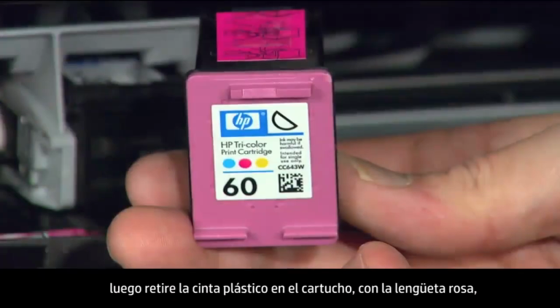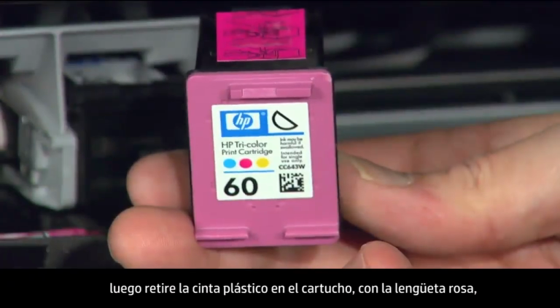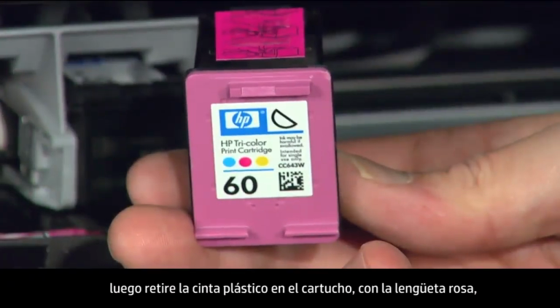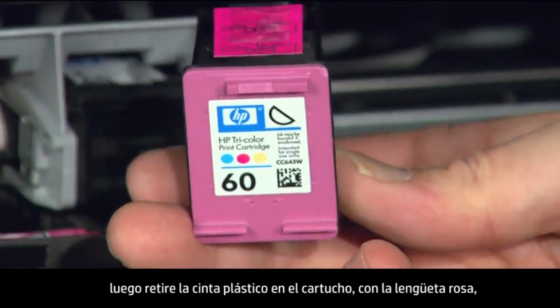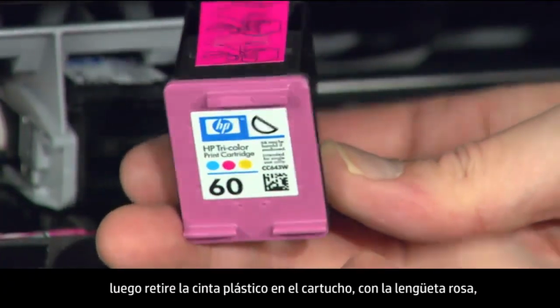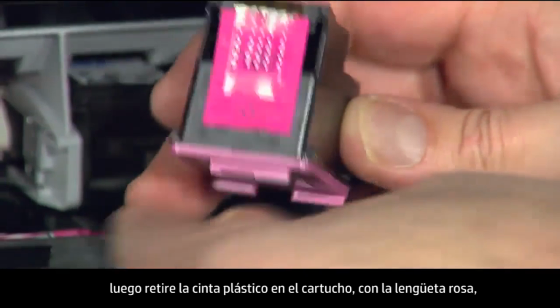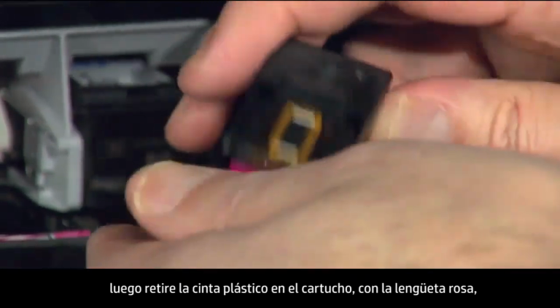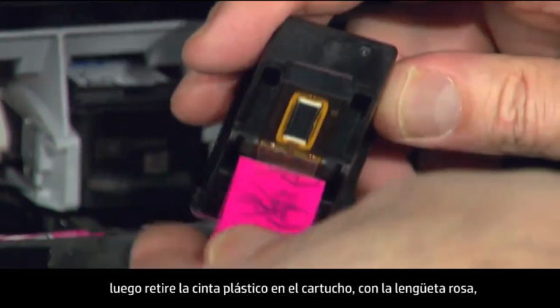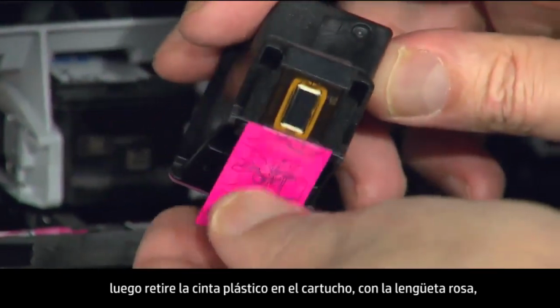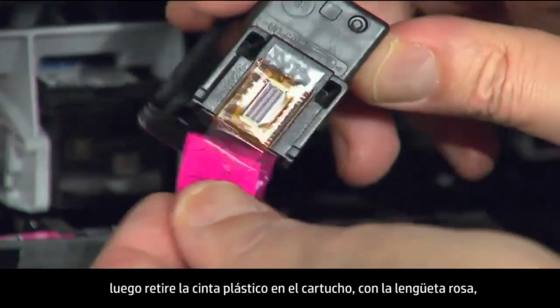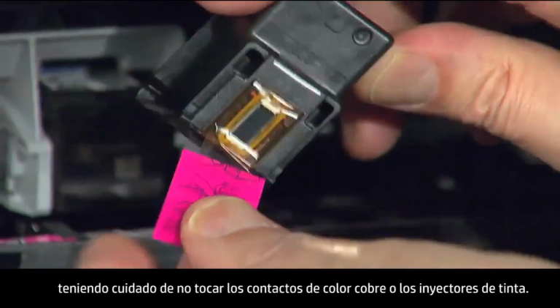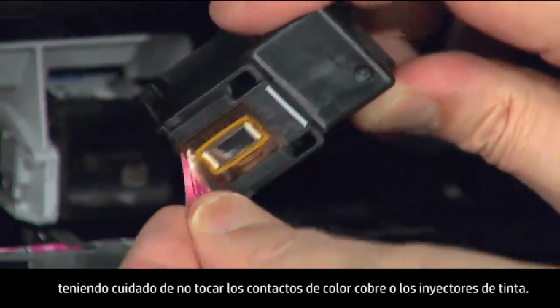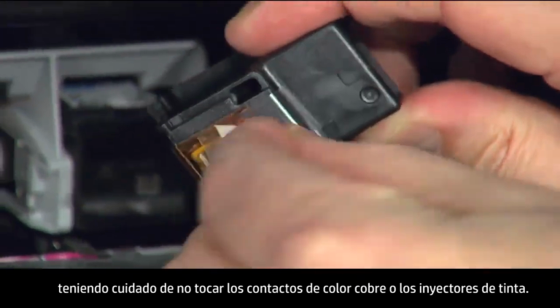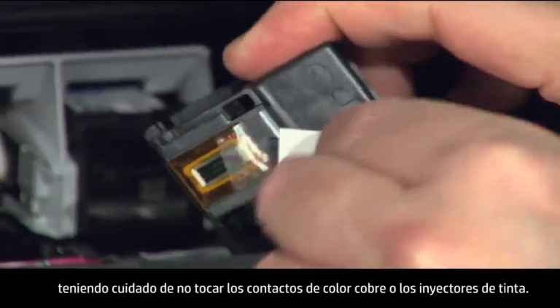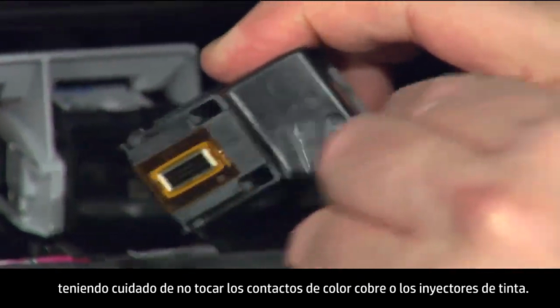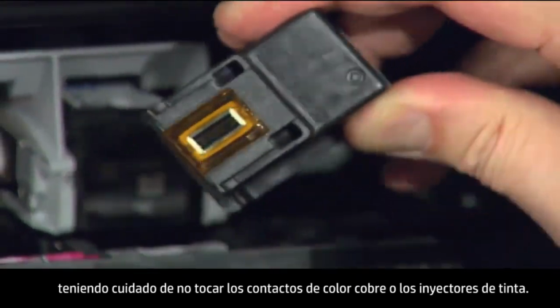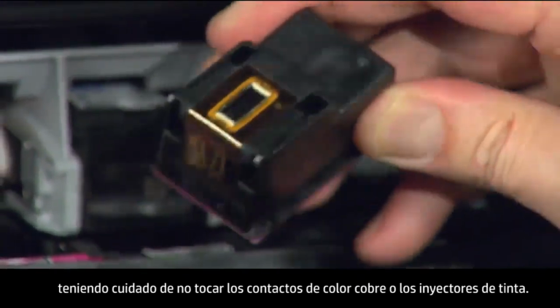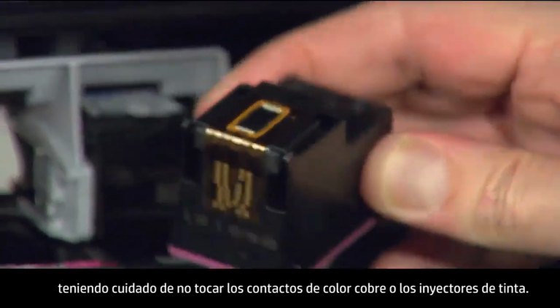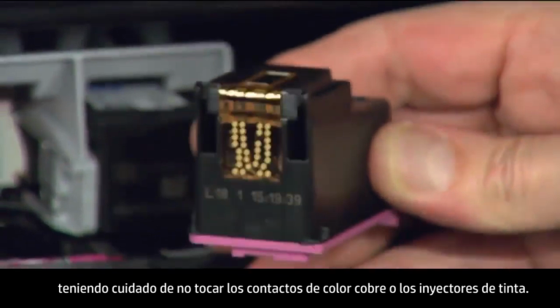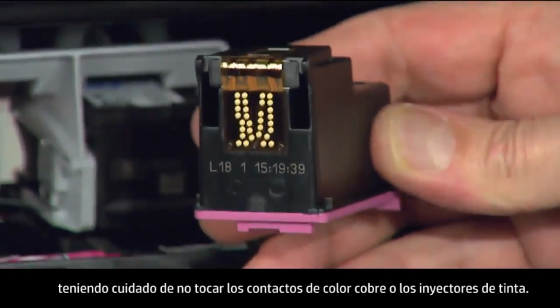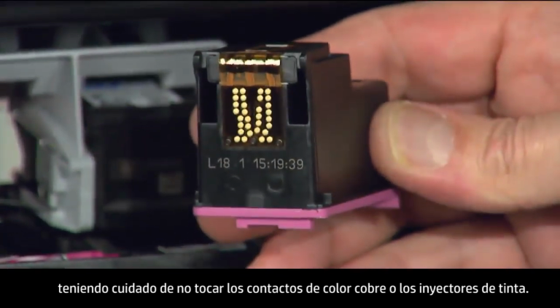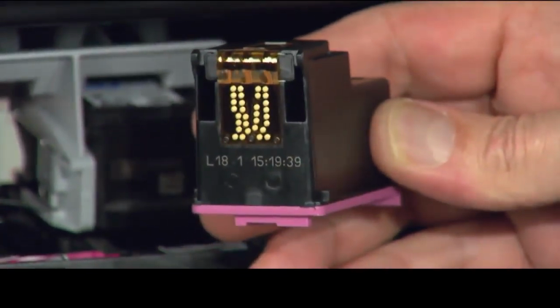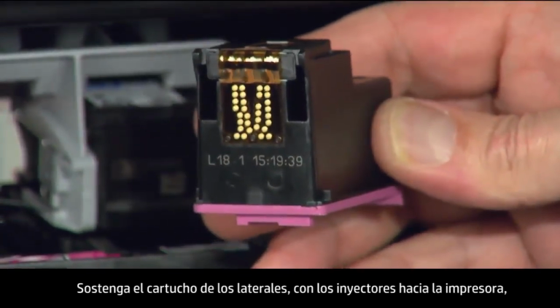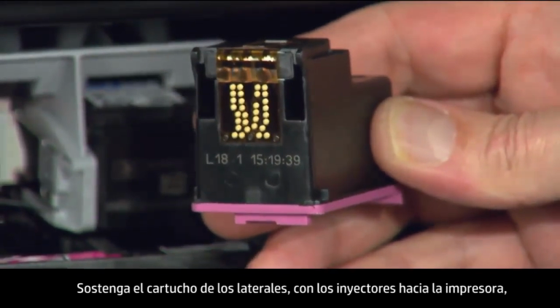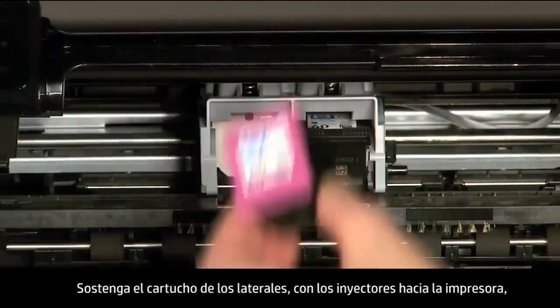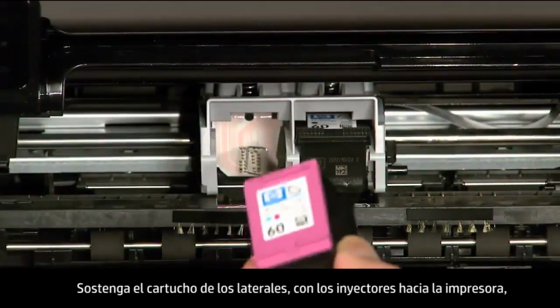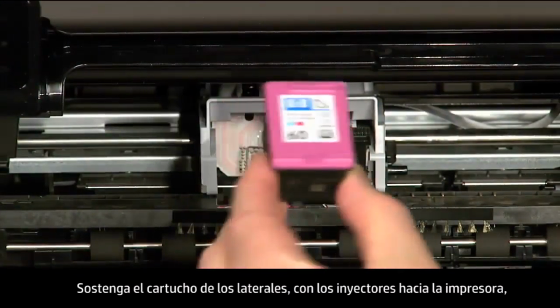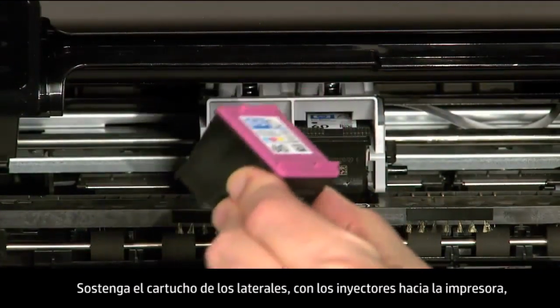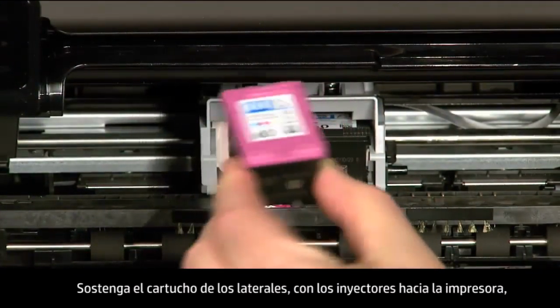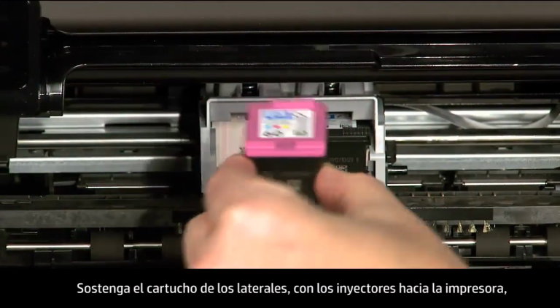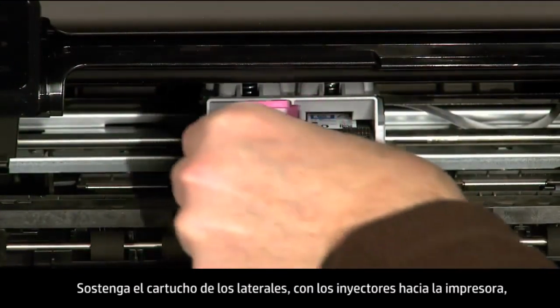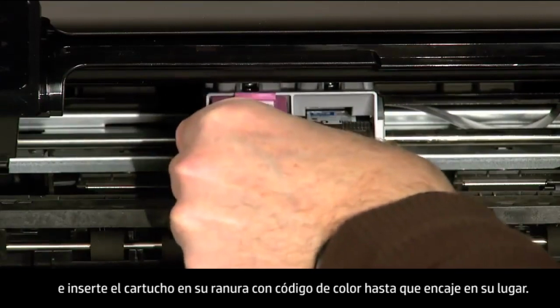Remove the plastic tape on the cartridge using the pink pull tab, being careful not to touch the copper-colored contacts or the ink nozzles. Hold the cartridge by its sides with the nozzles toward the printer.